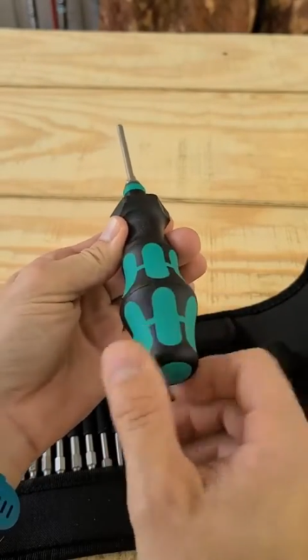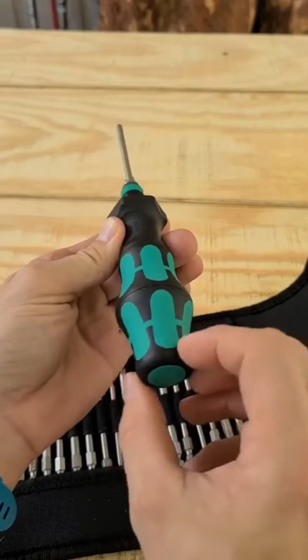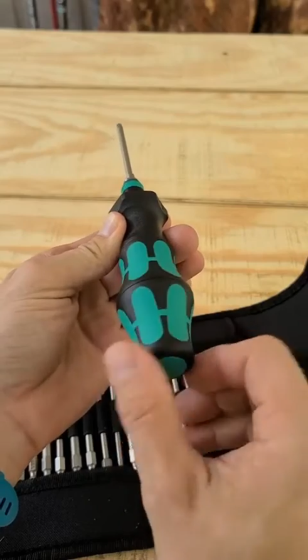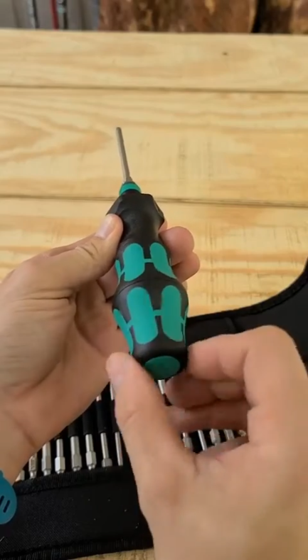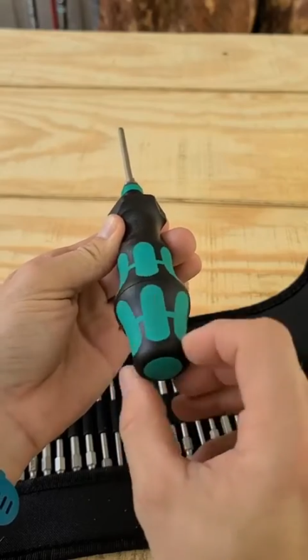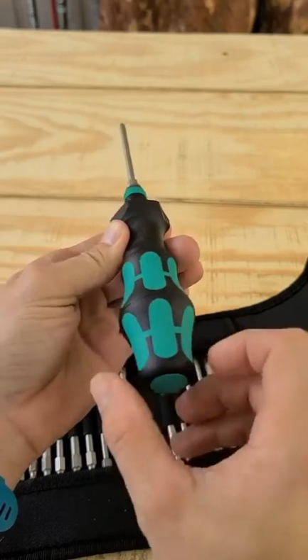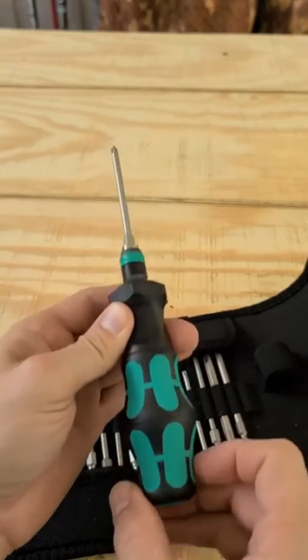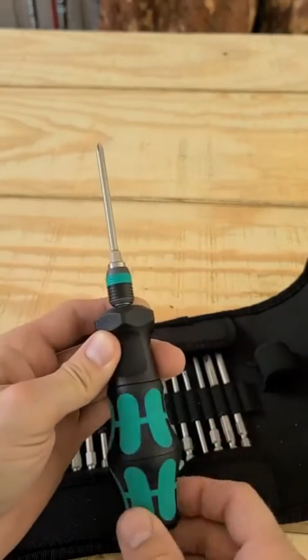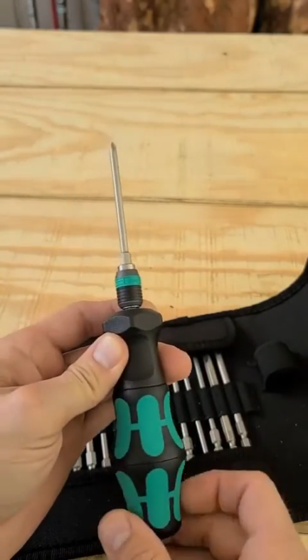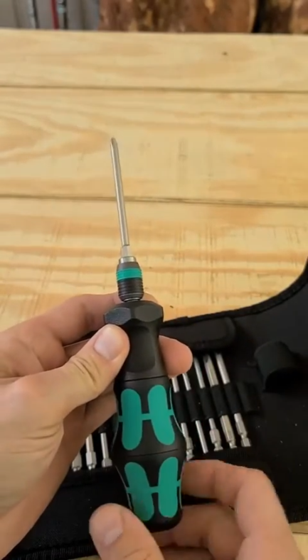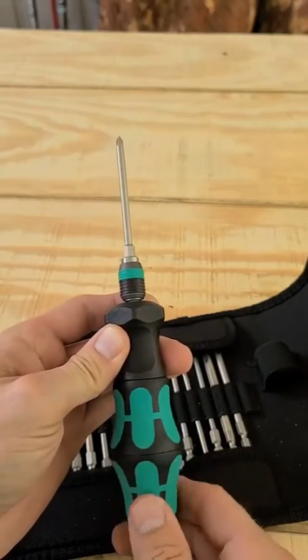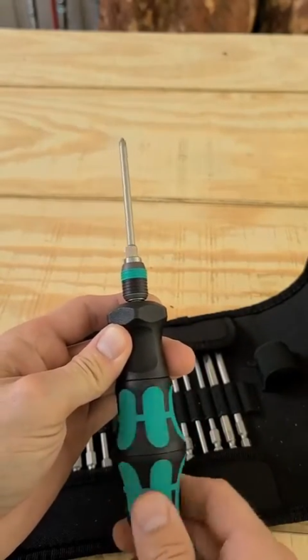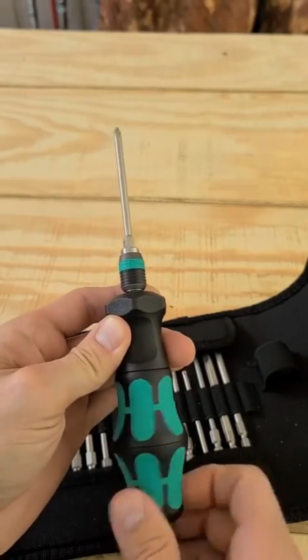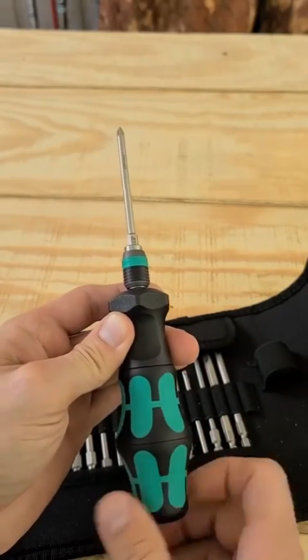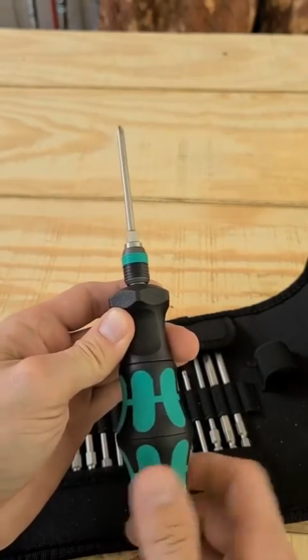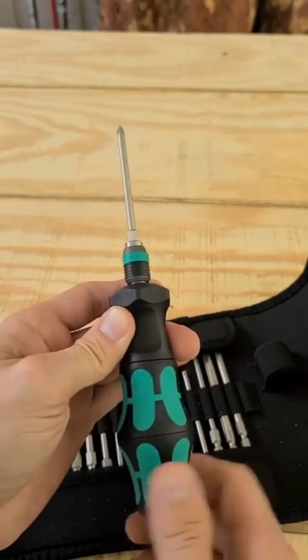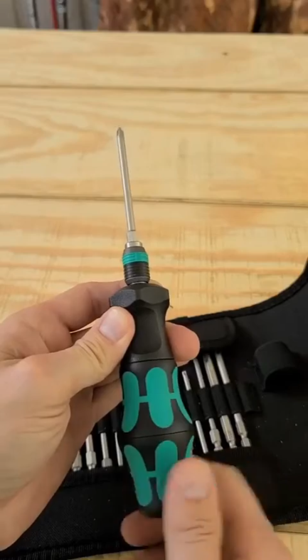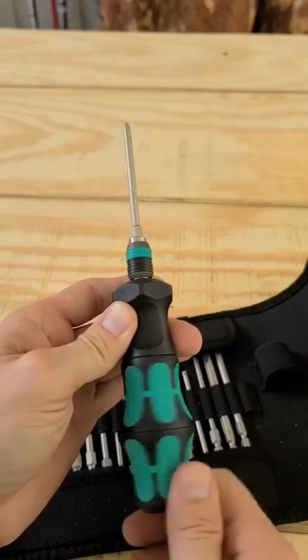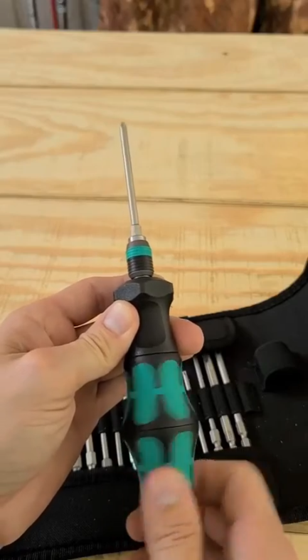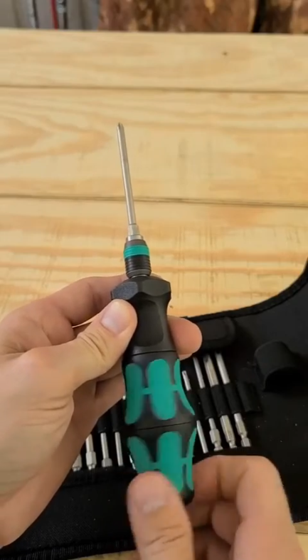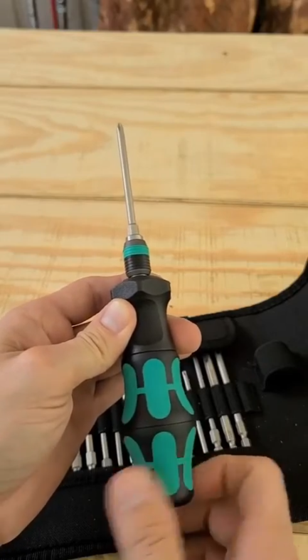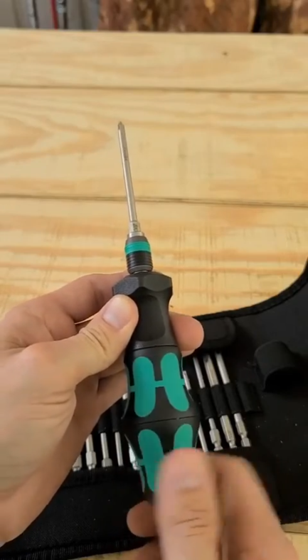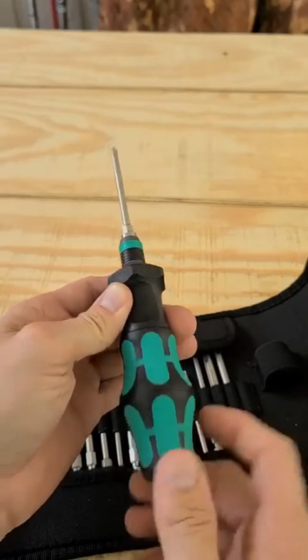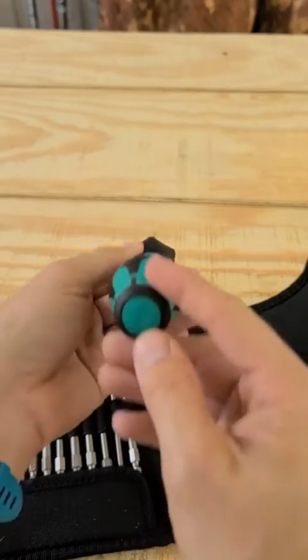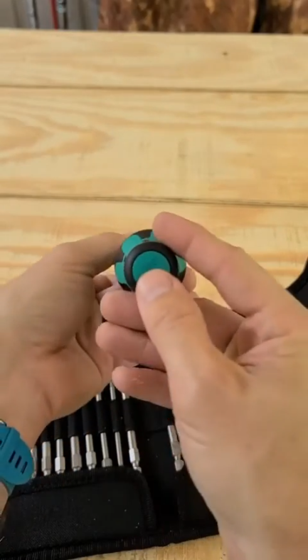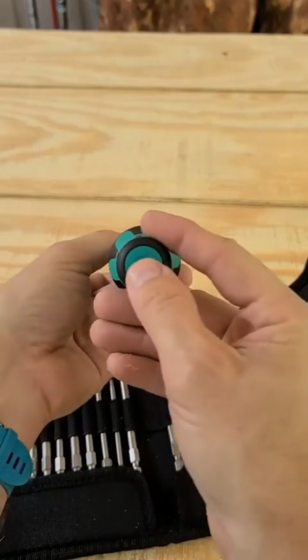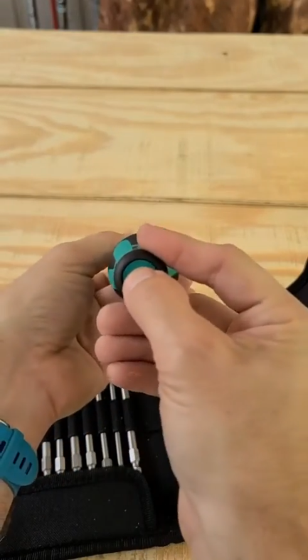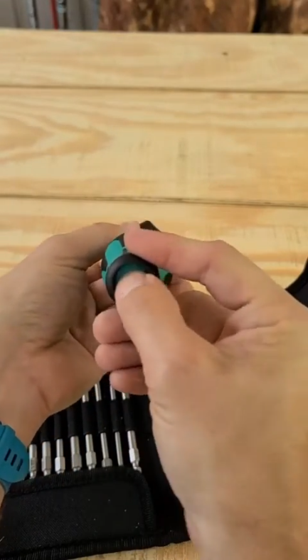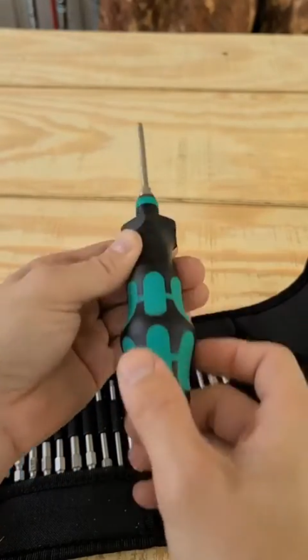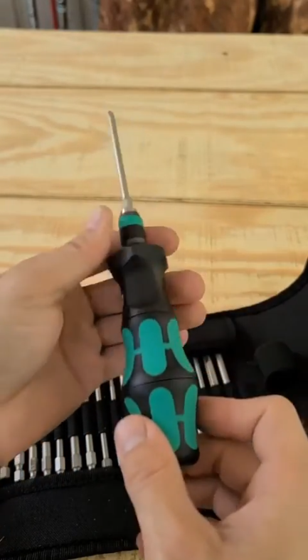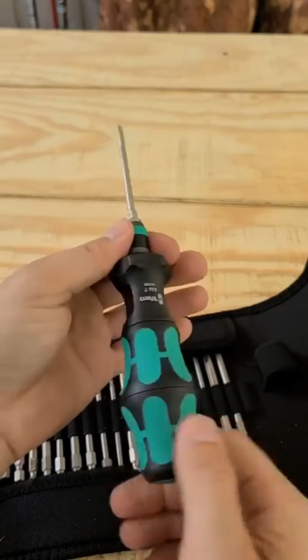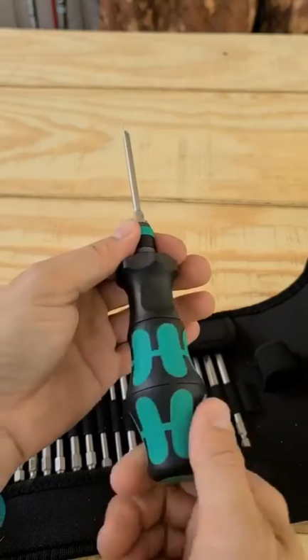So every one turn of the handle, you get four turns of the bit. This really speeds up loosening and tightening of screws, nuts, and bolts. Press the button and you're back to a one-to-one ratio.